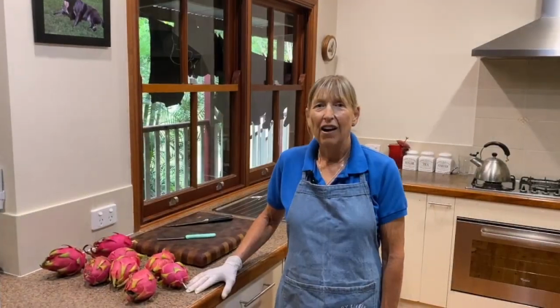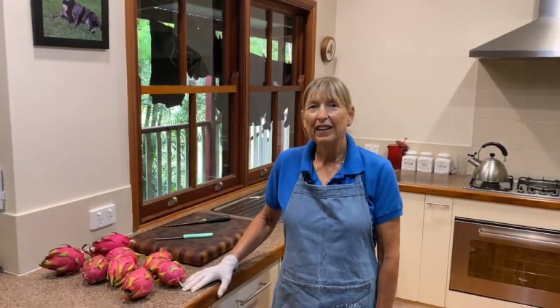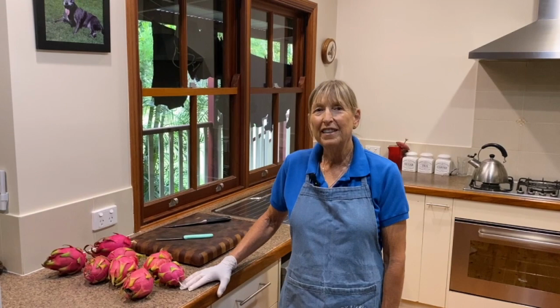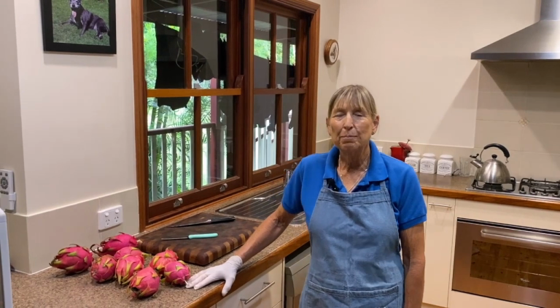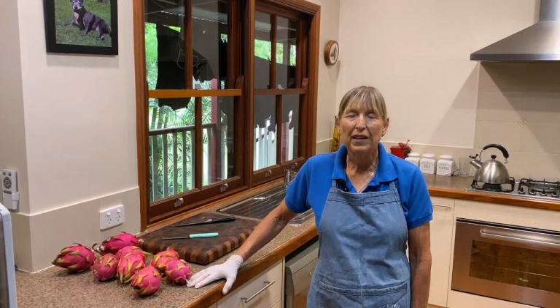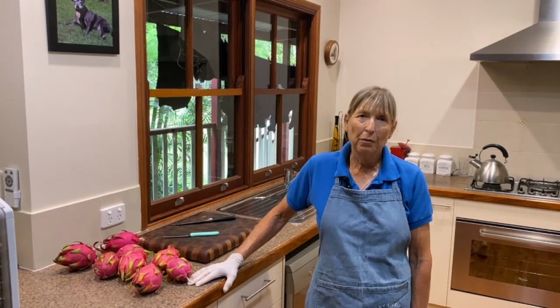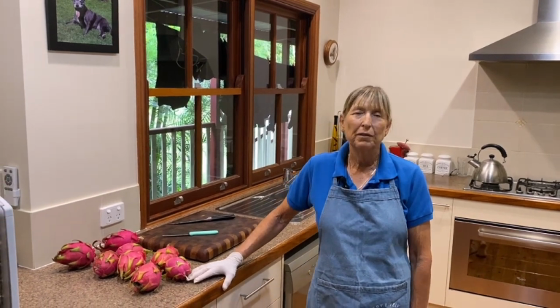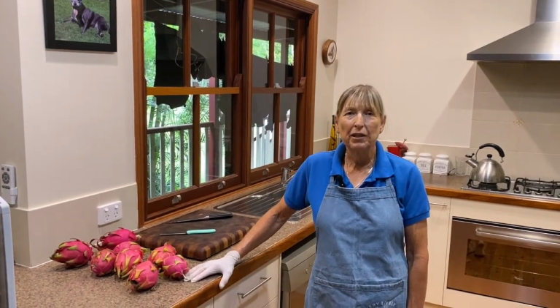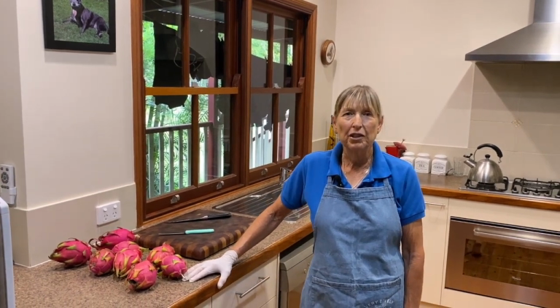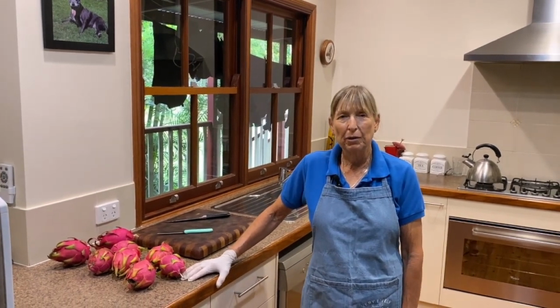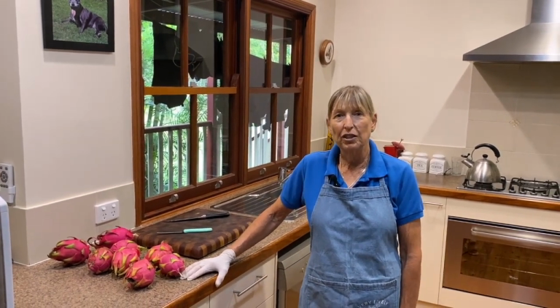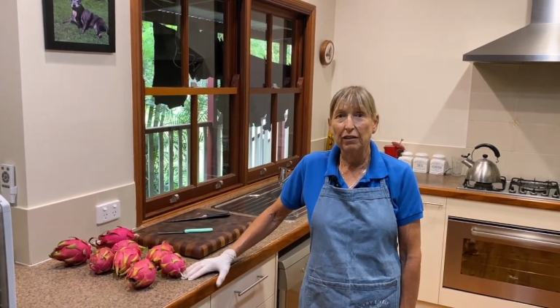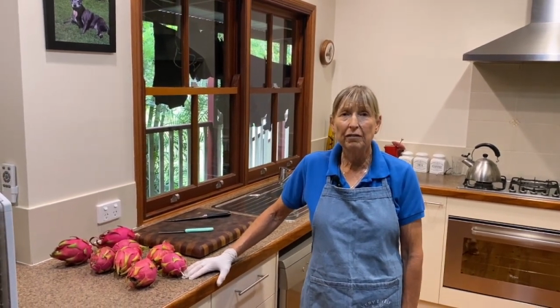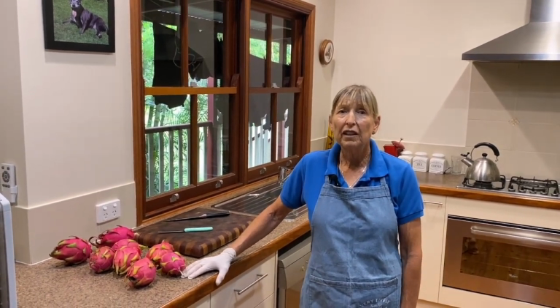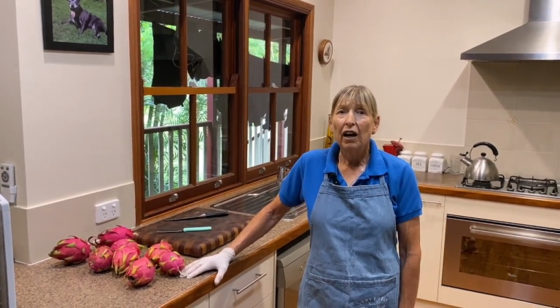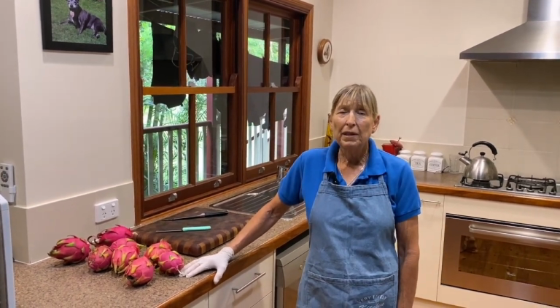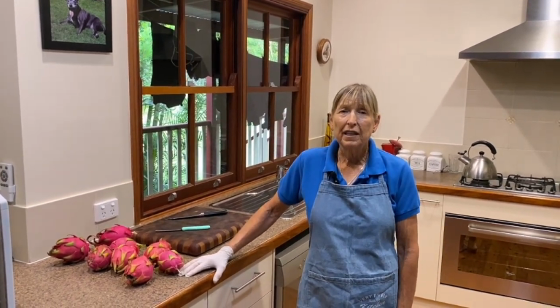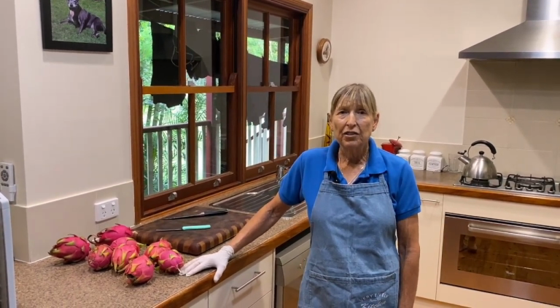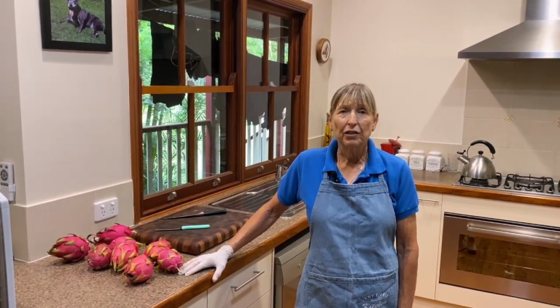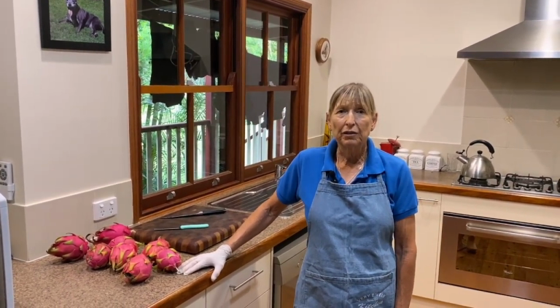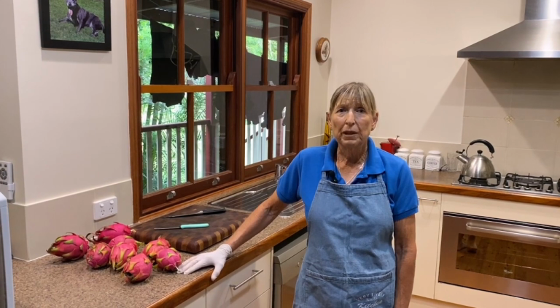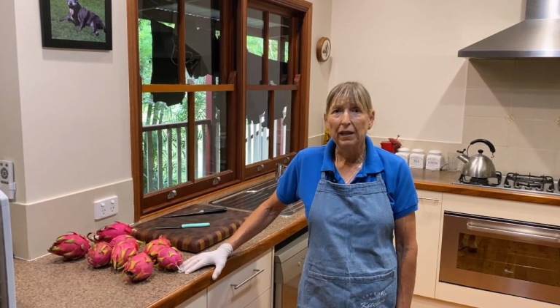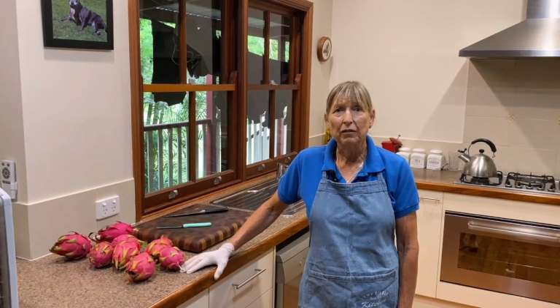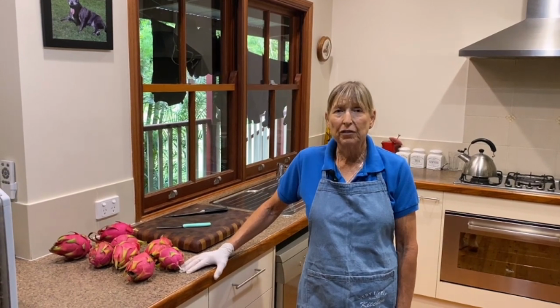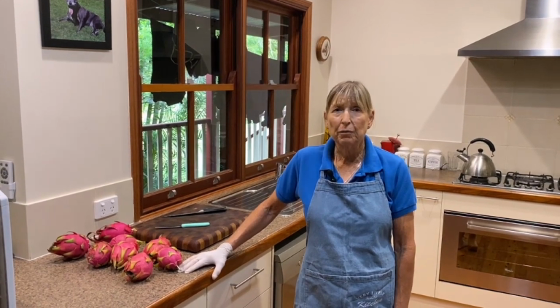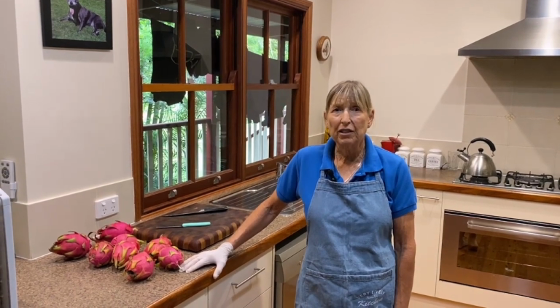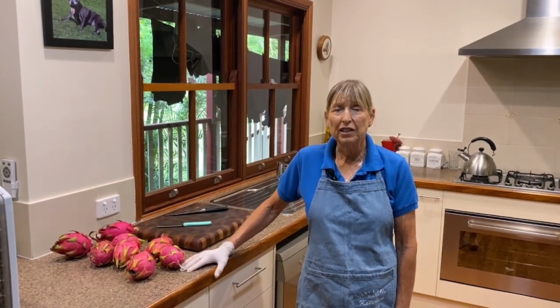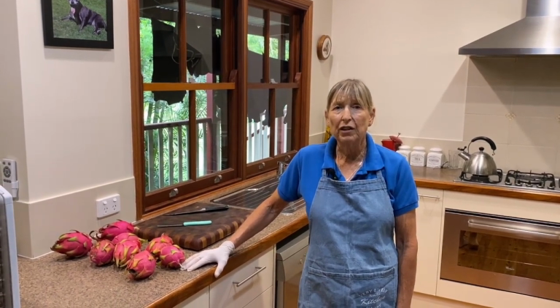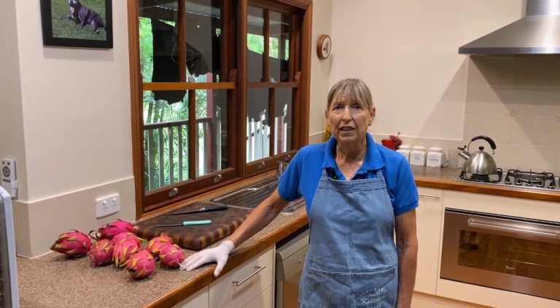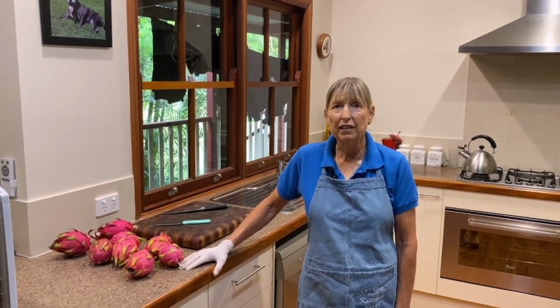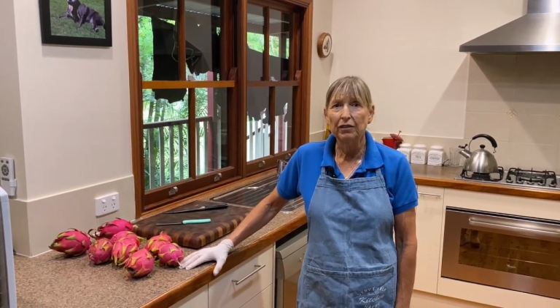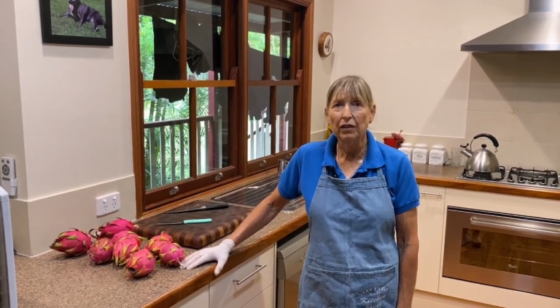Hi guys, it's Bev here from Corimbia Cottage Permaculture and Craft. I'm here today to show you a little bit about the fruits that we actually dehydrate here on the cottage.